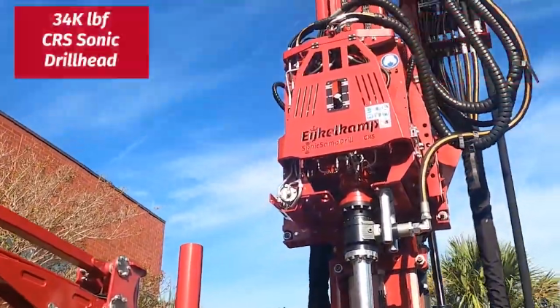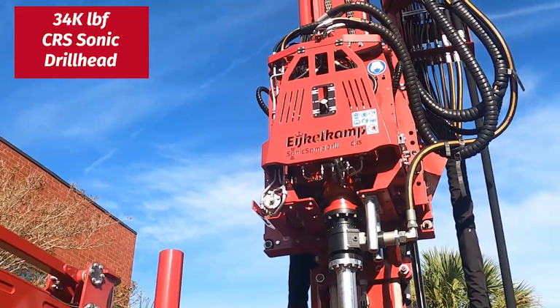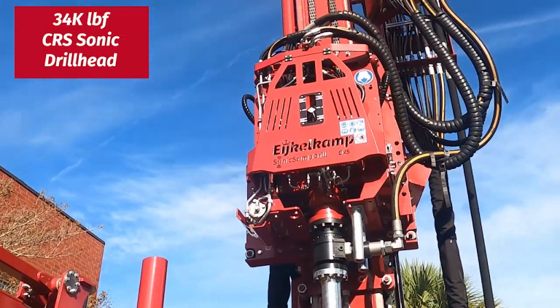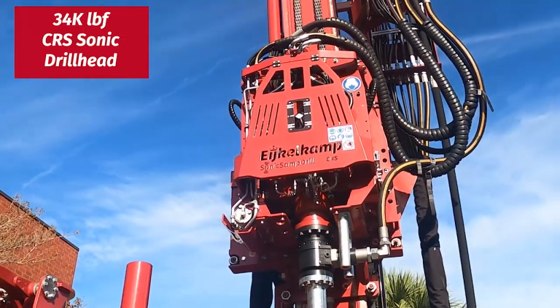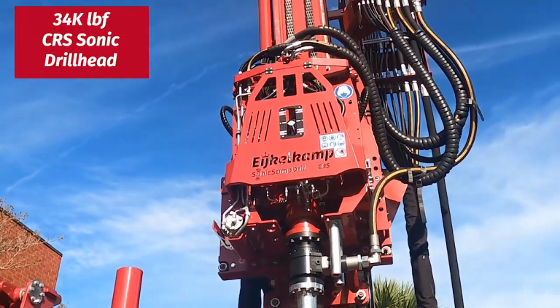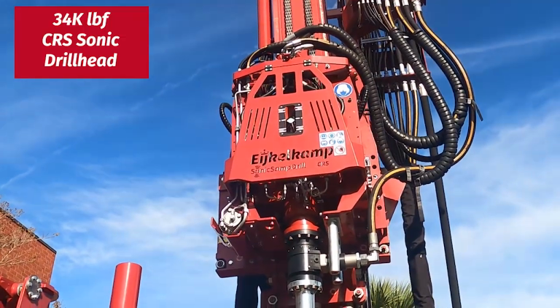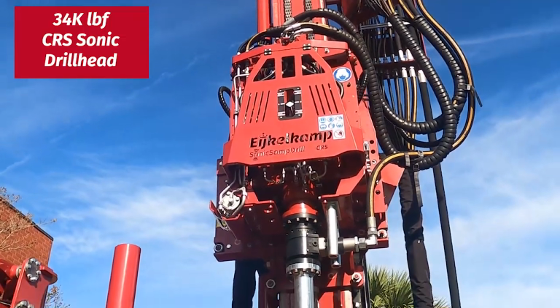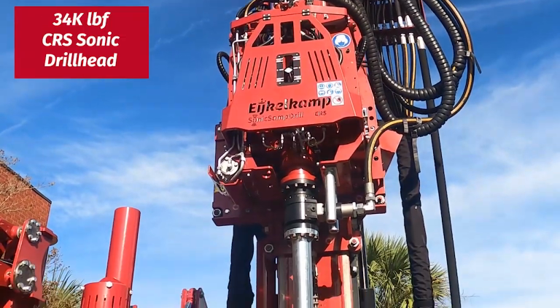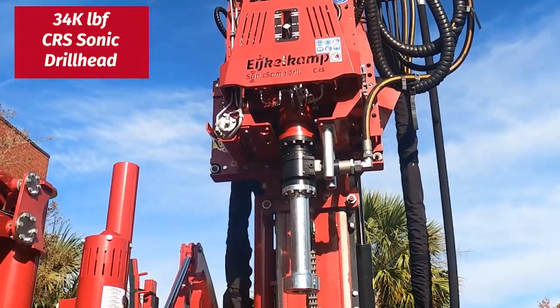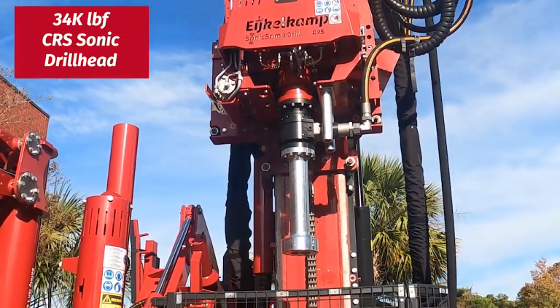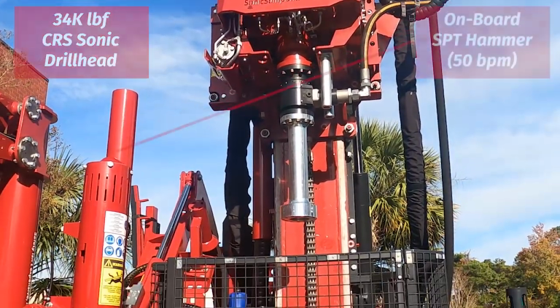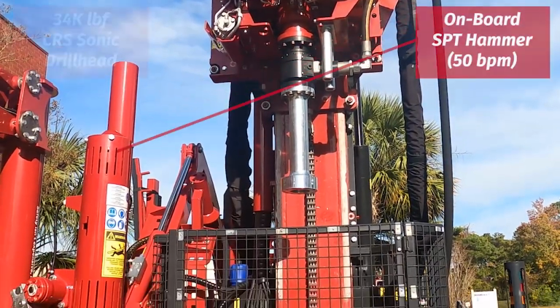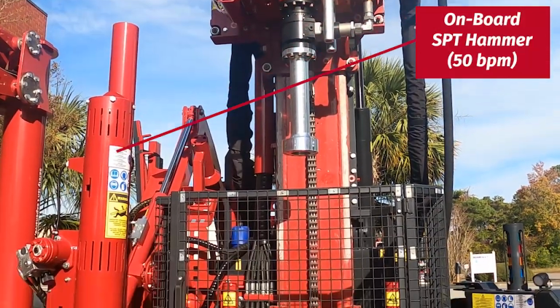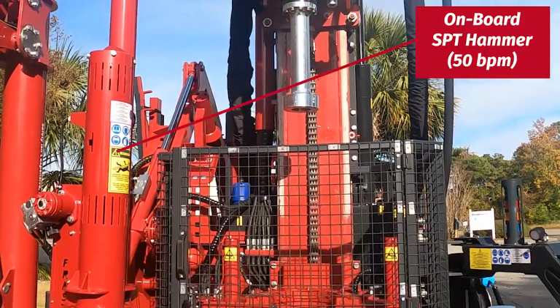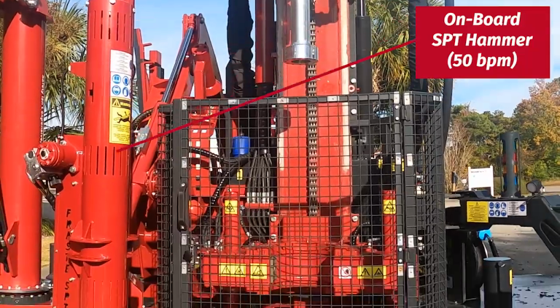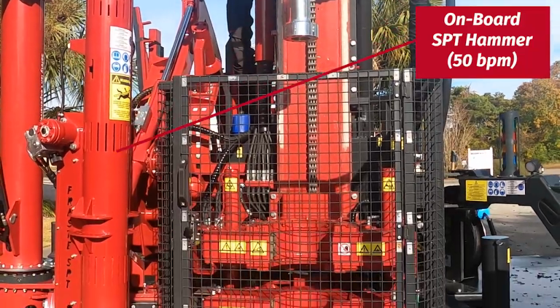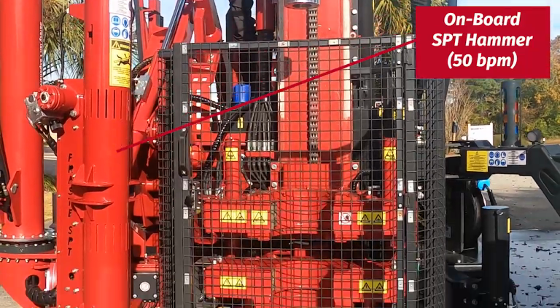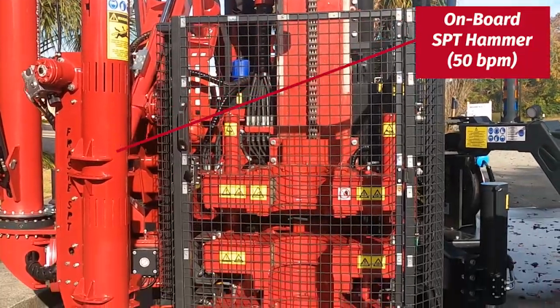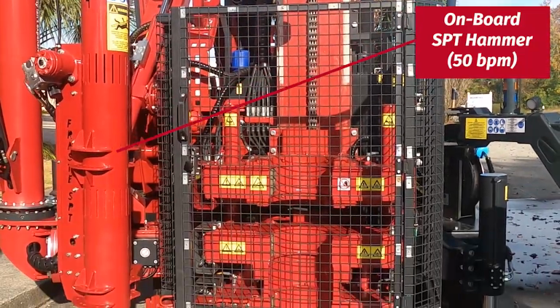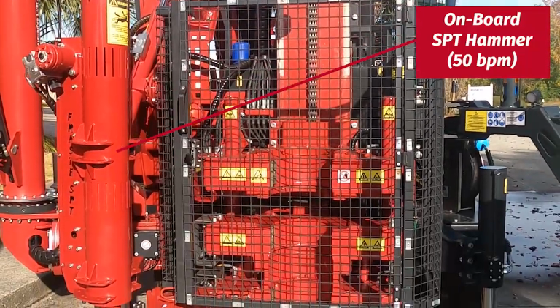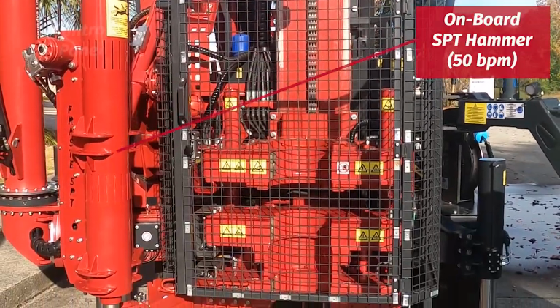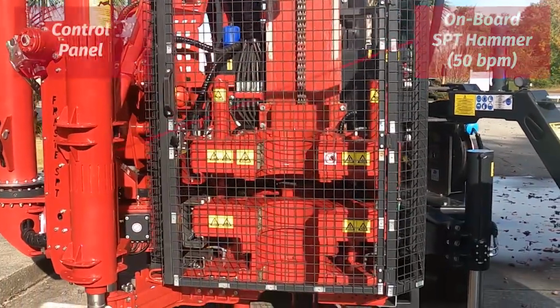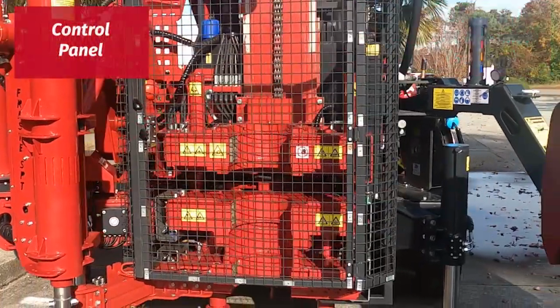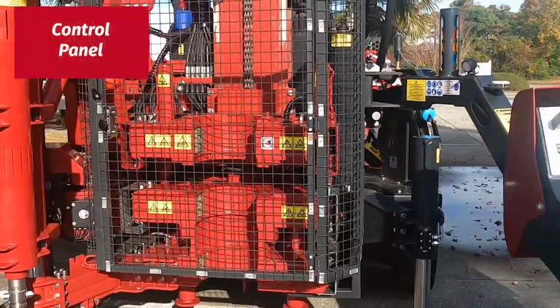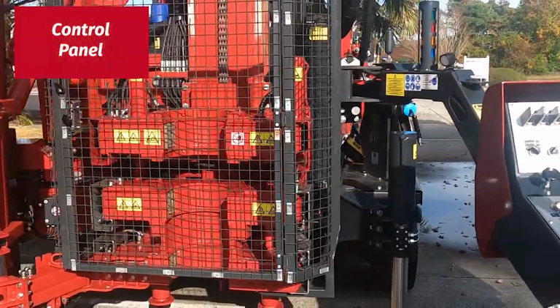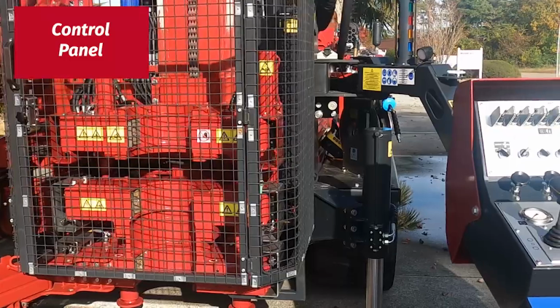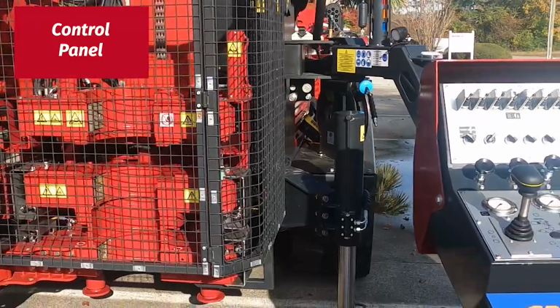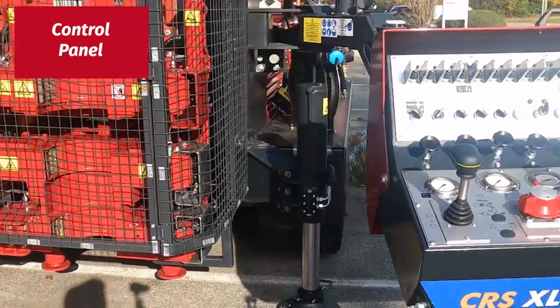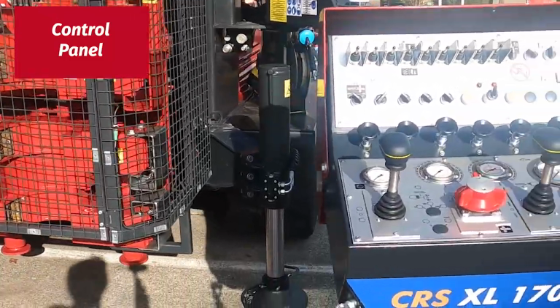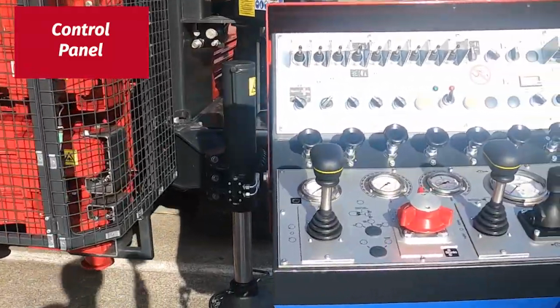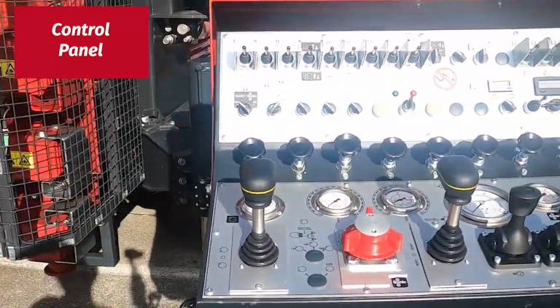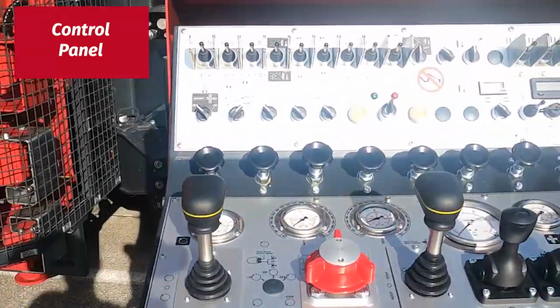Here's our compact rotasonic drill head 34k. It's also outfitted on the left with an SPT hammer, our control panel, and our famous red sonic dial.